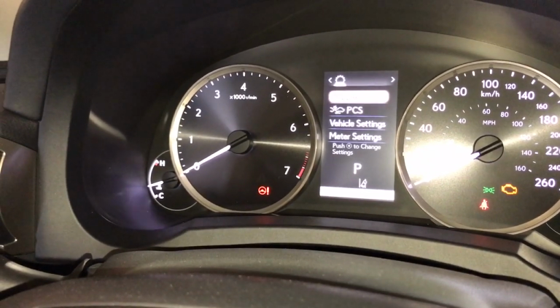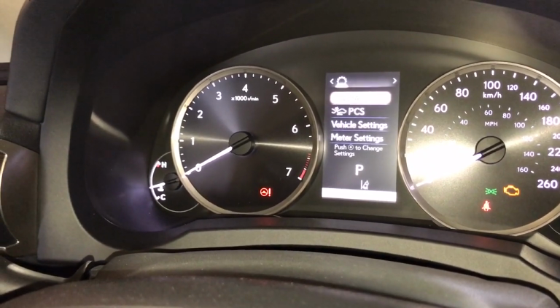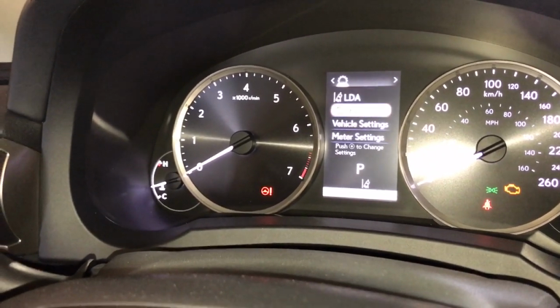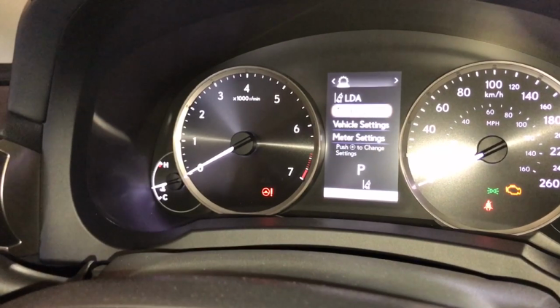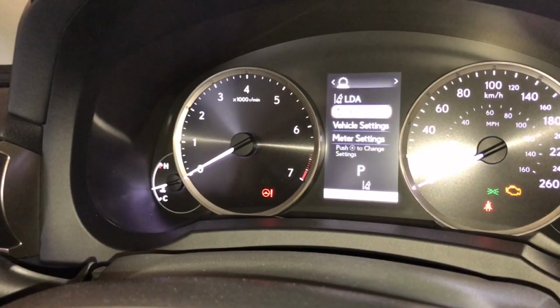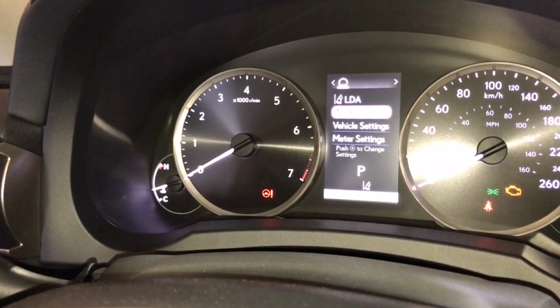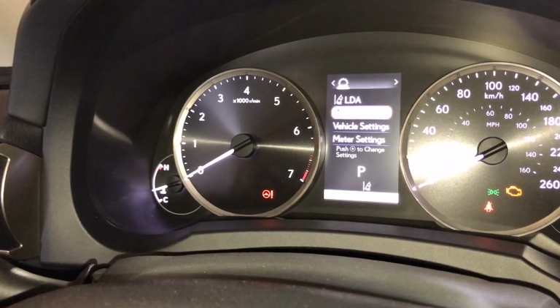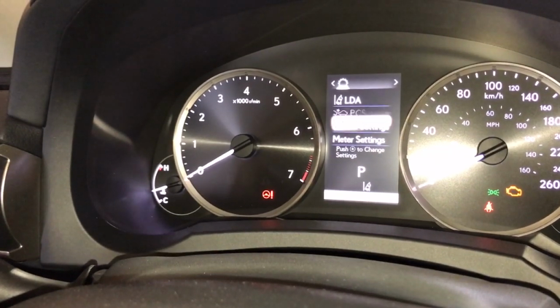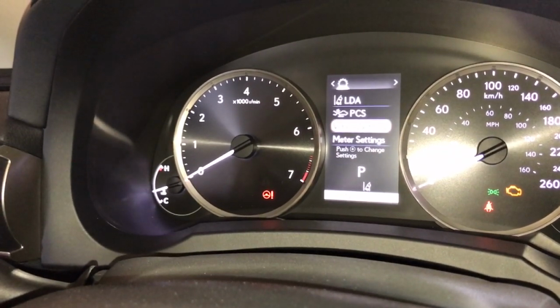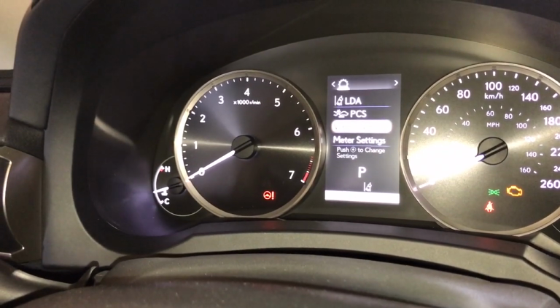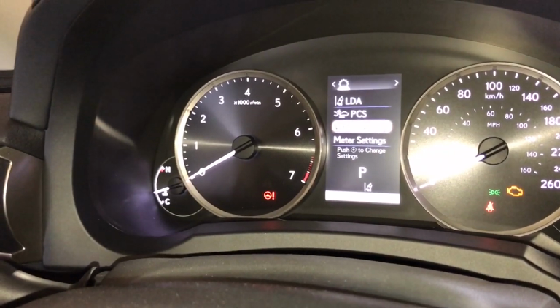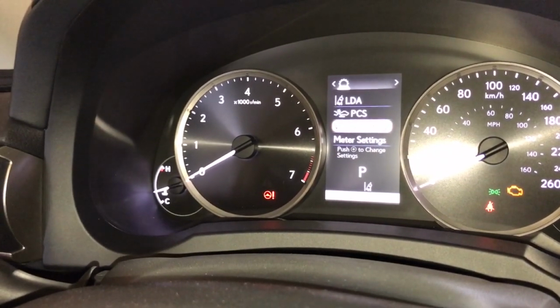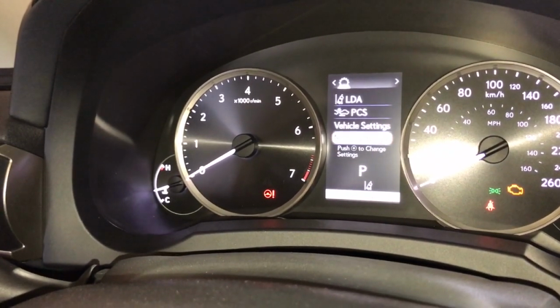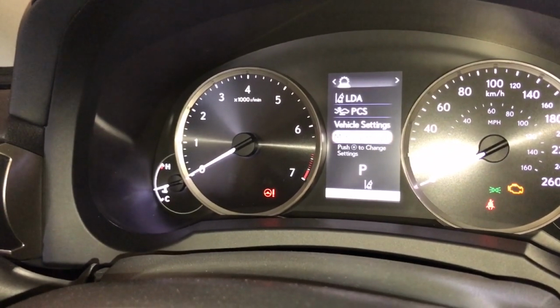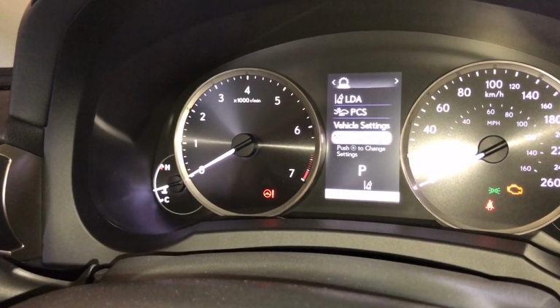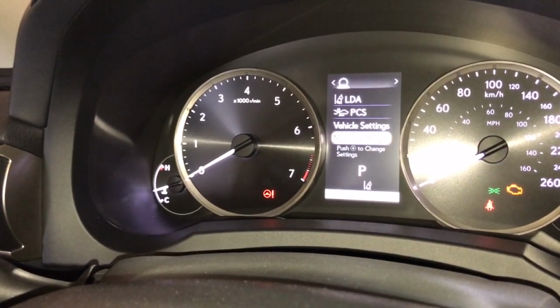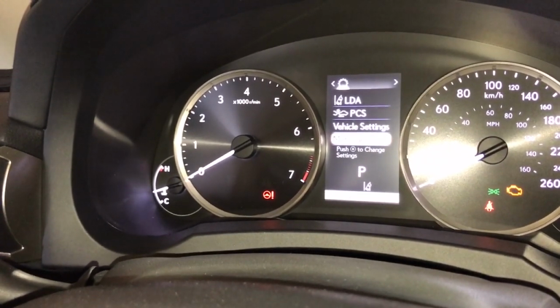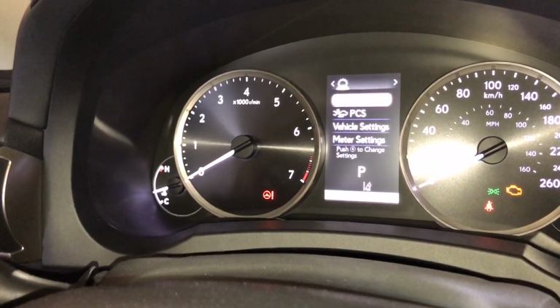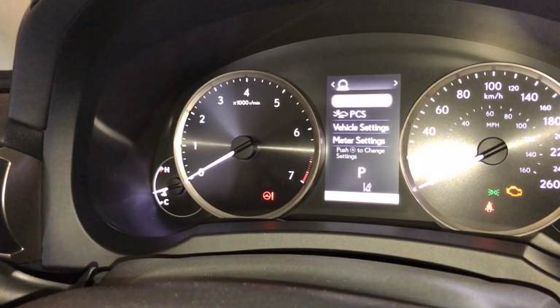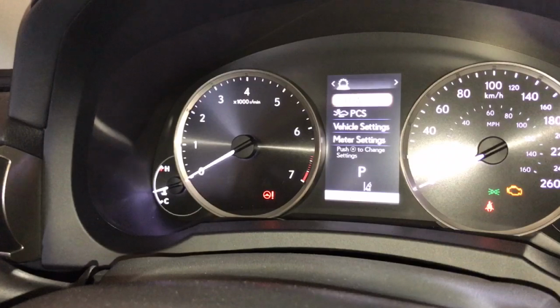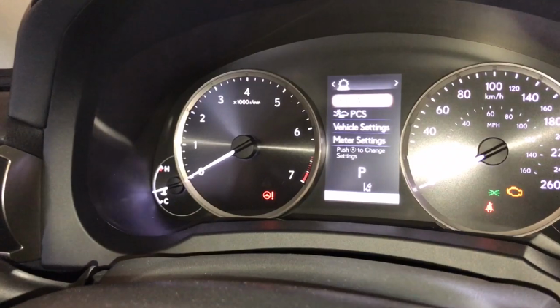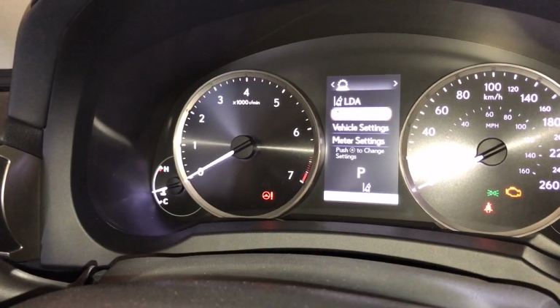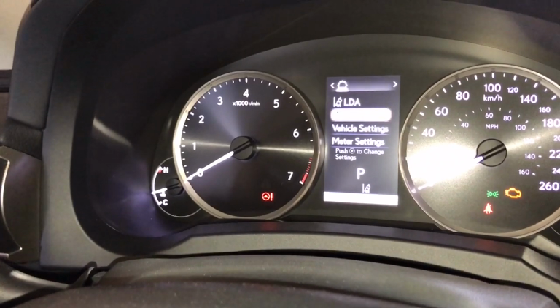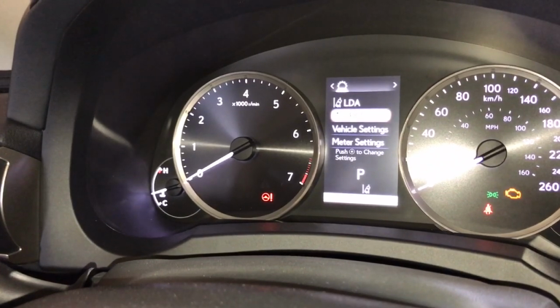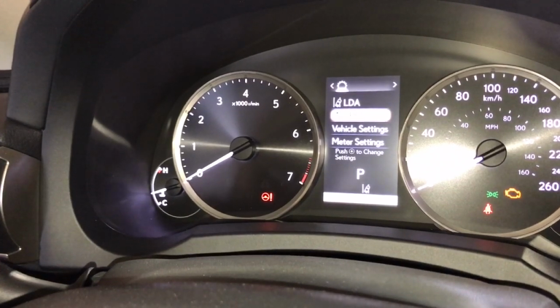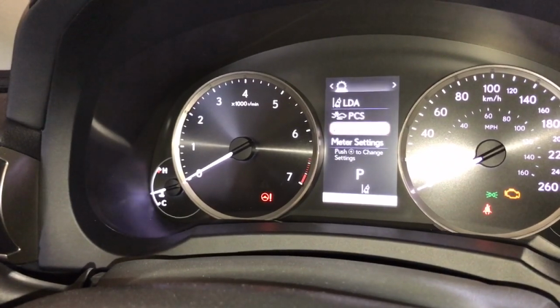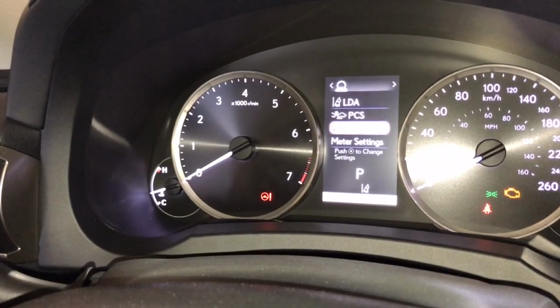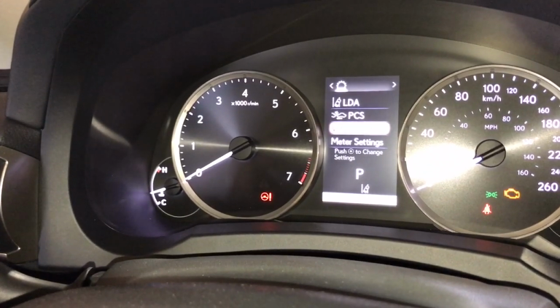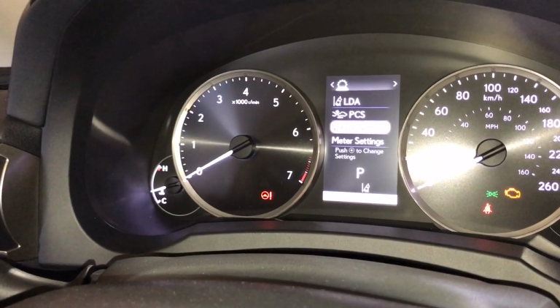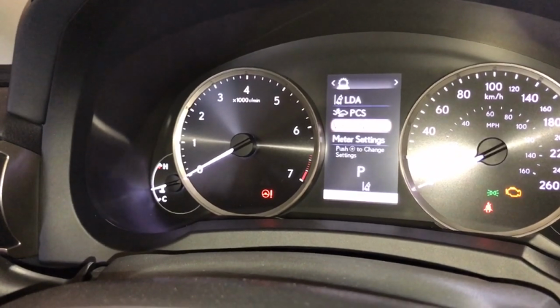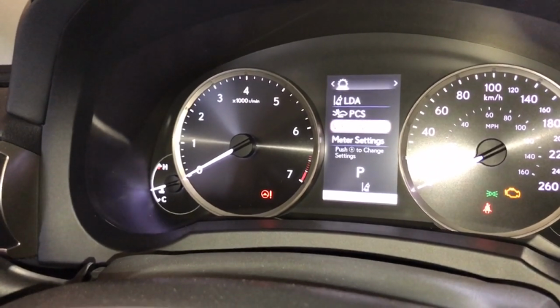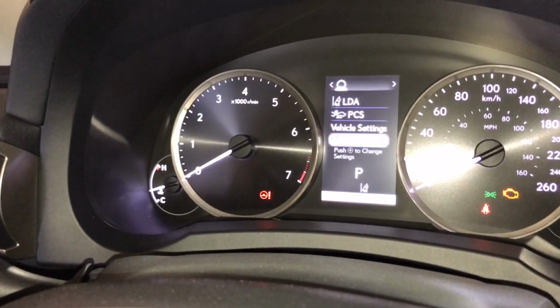The Lexus safety system includes a pre-collision system, dynamic radar cruise control, lane departure alert, and automatic high beam. With this package we also have an upgrade to a blind spot monitor with rear cross traffic alert.